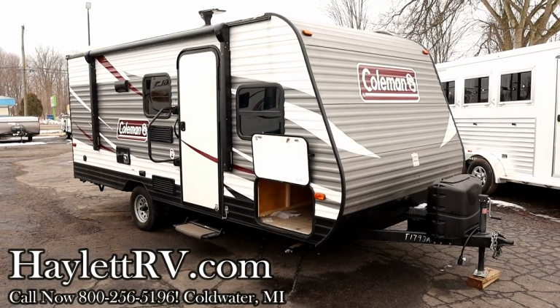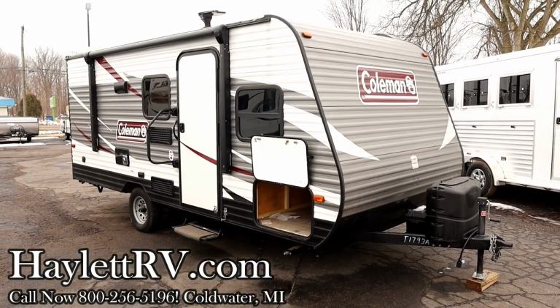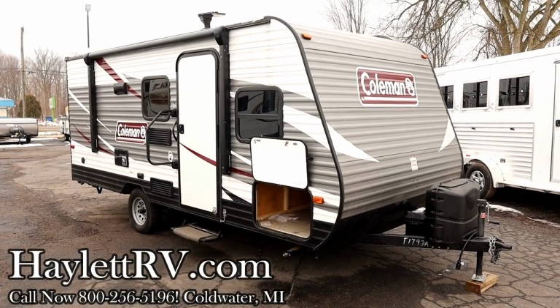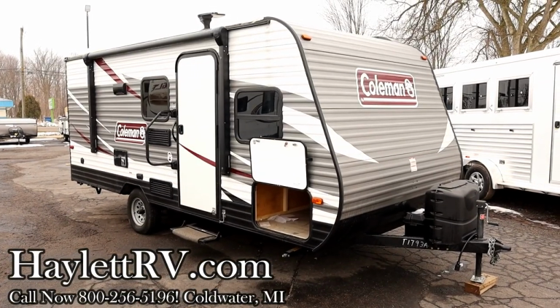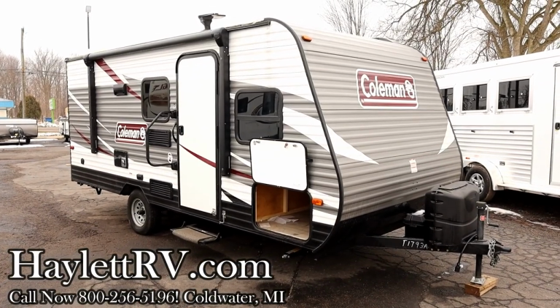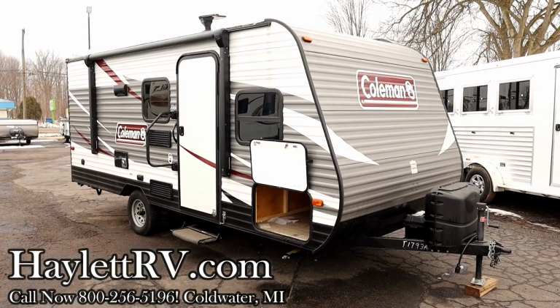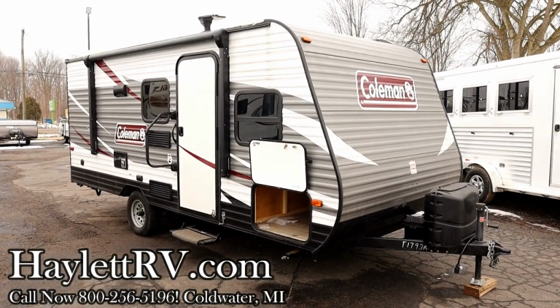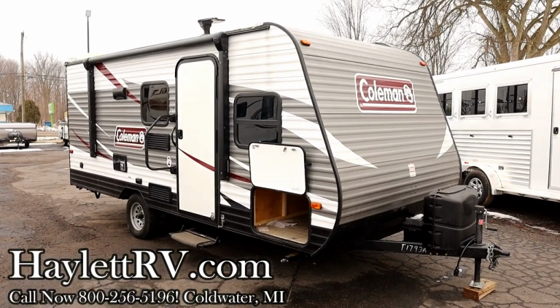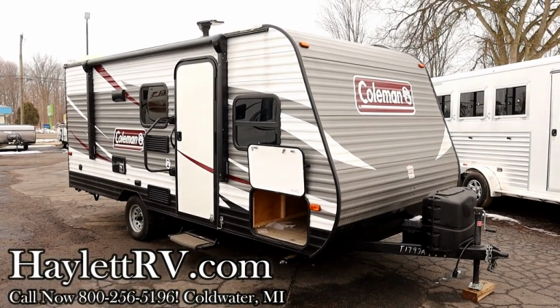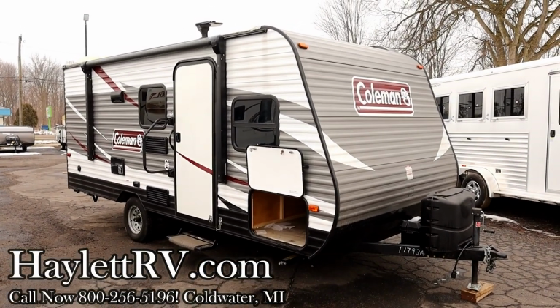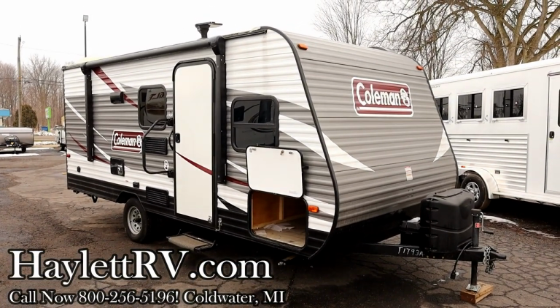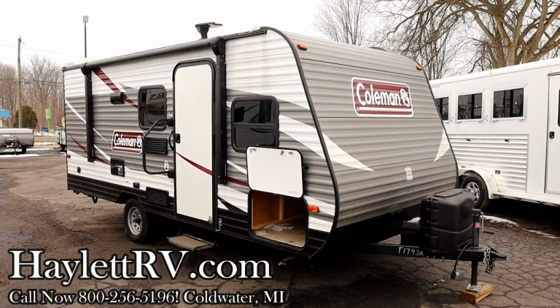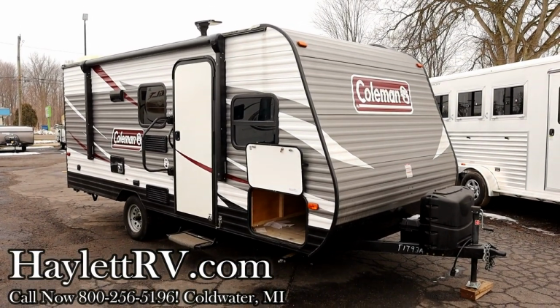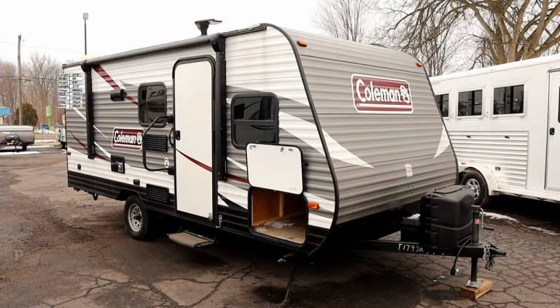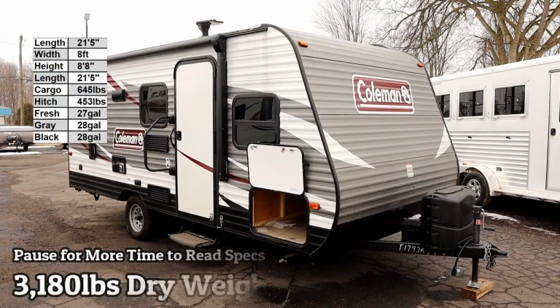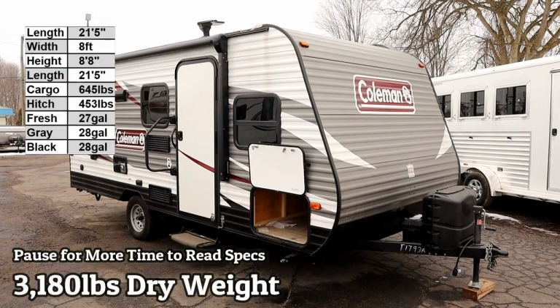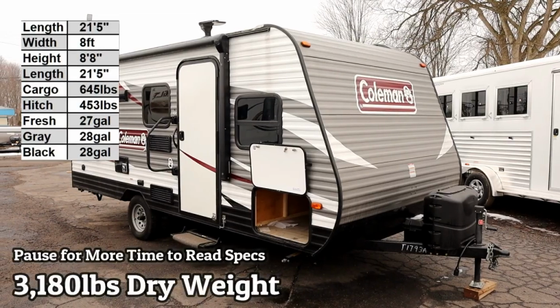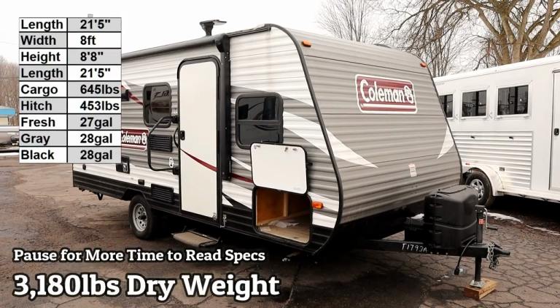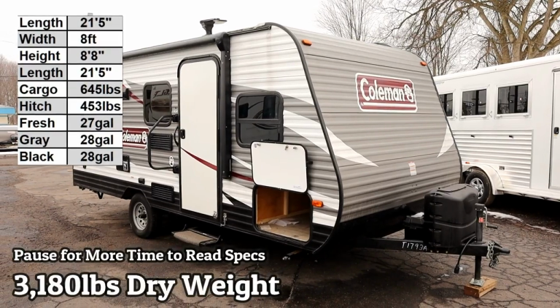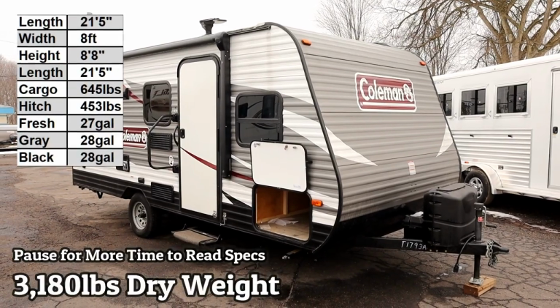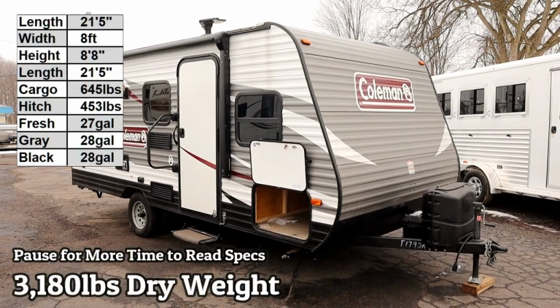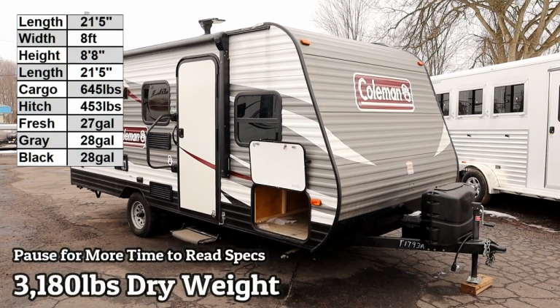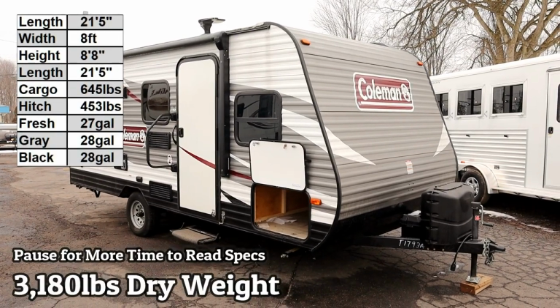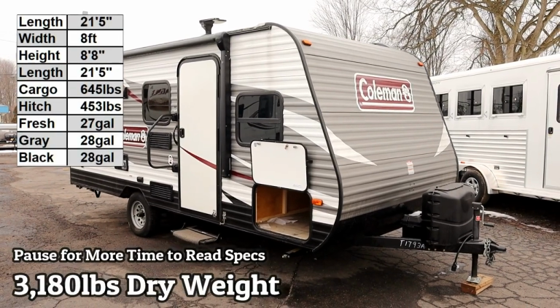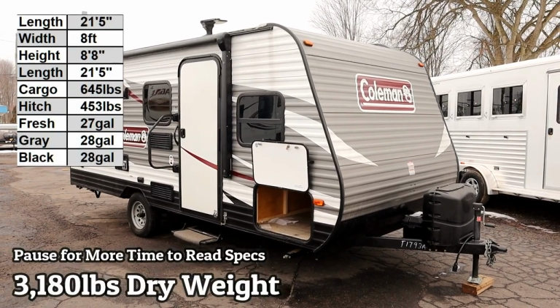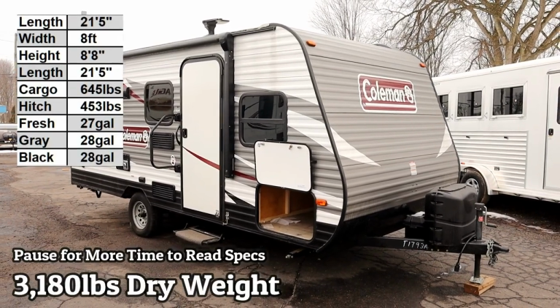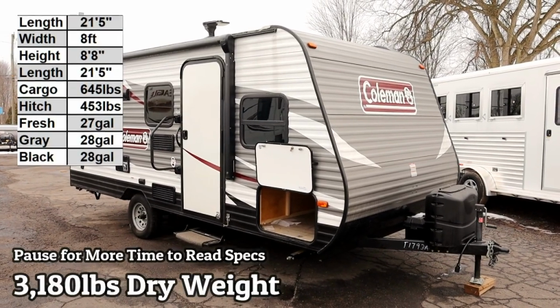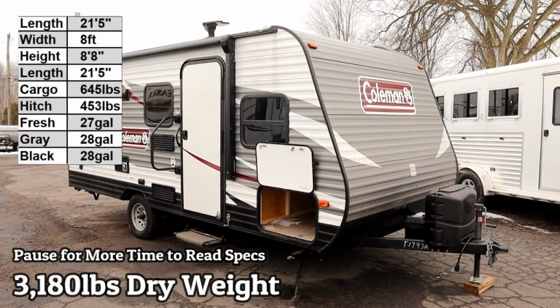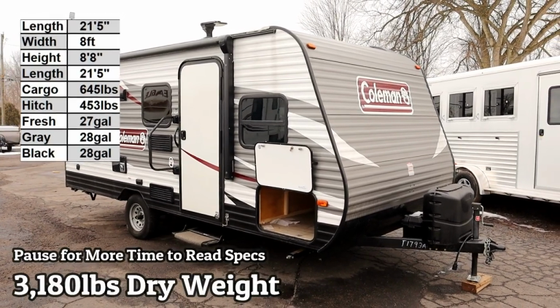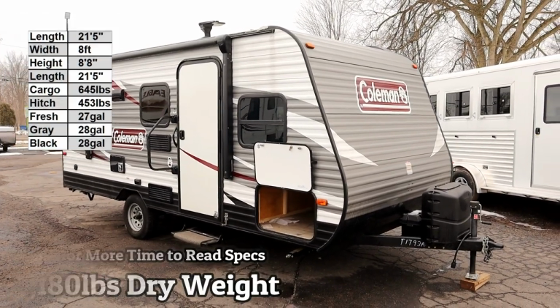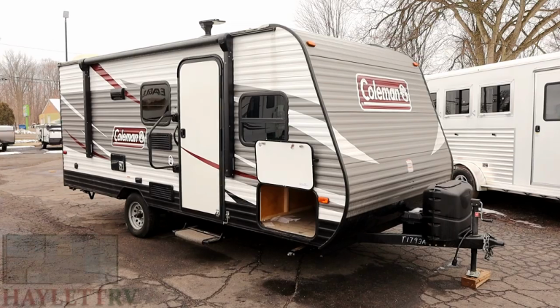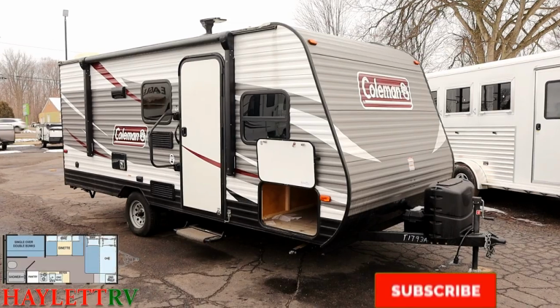3,180 pounds — little Coleman 17-foot box bunkhouse coming in on trade here at Haylitt RV of Coldwater, Michigan. Looks to be in dynamite shape.